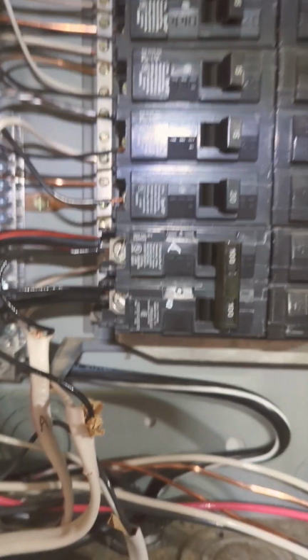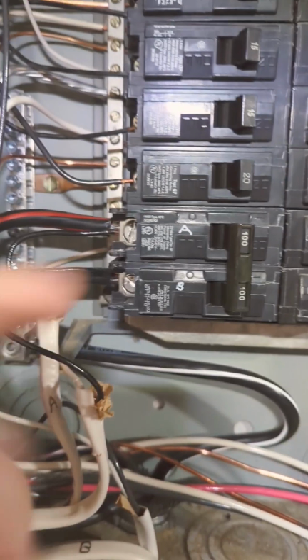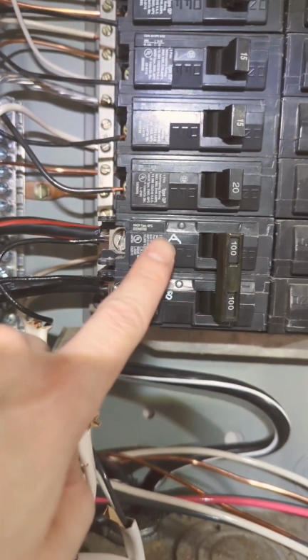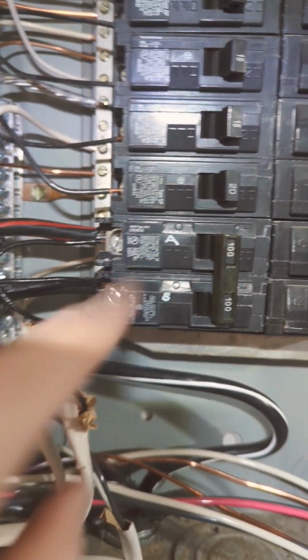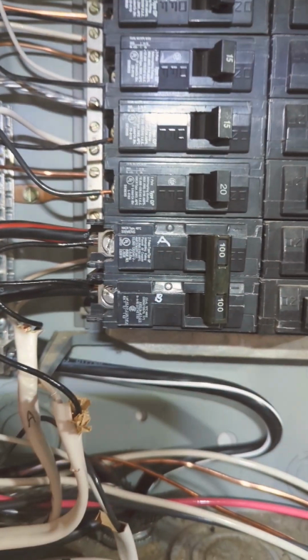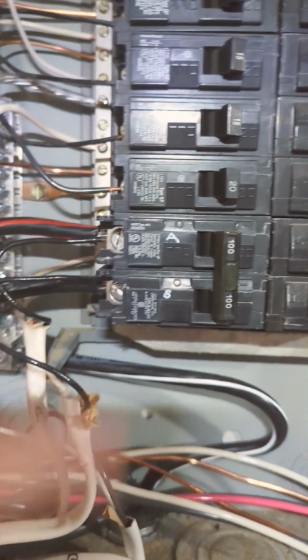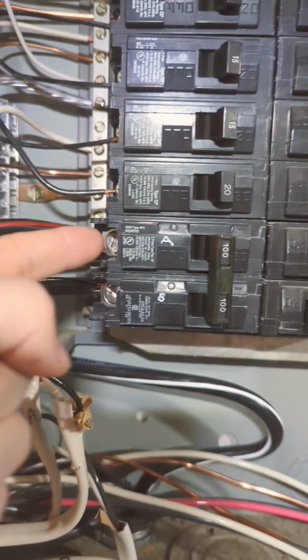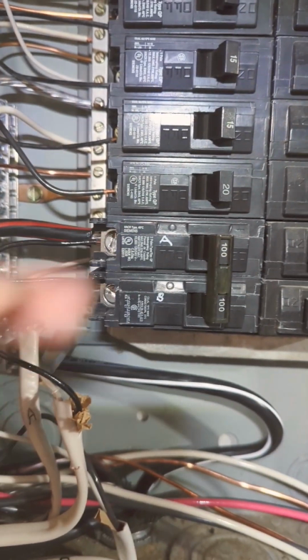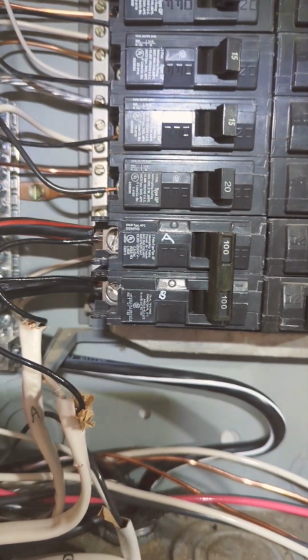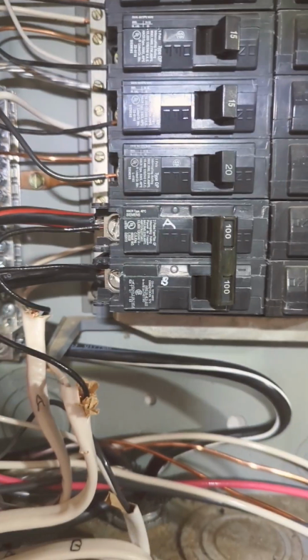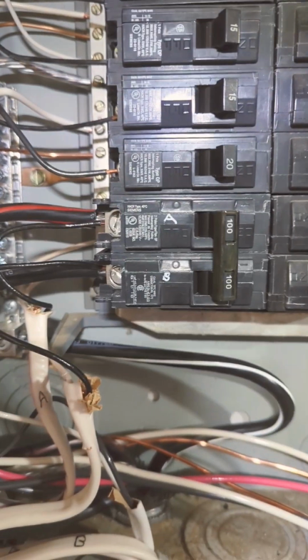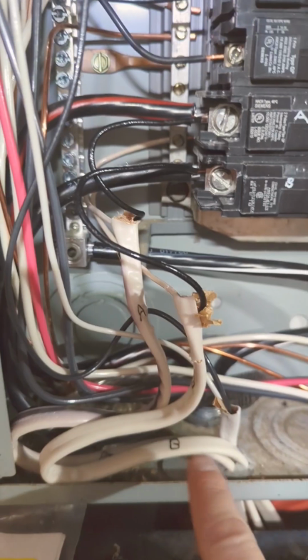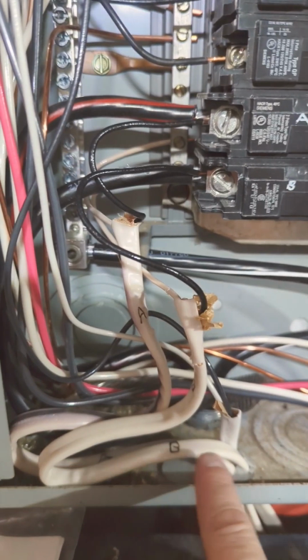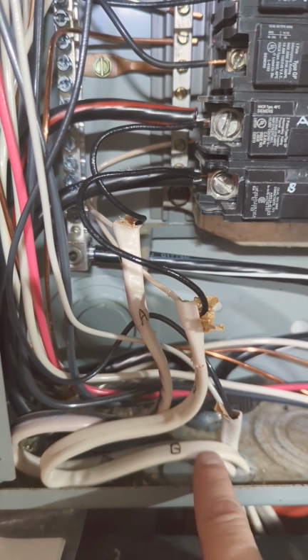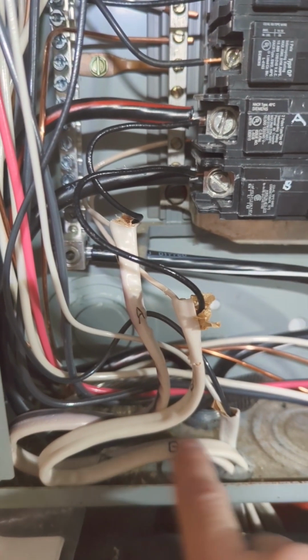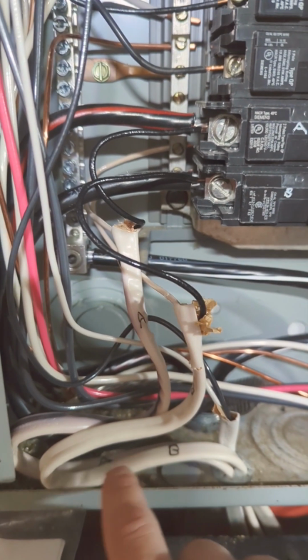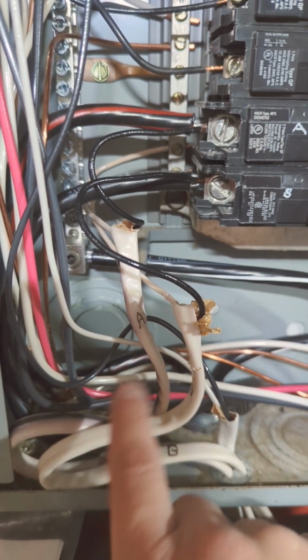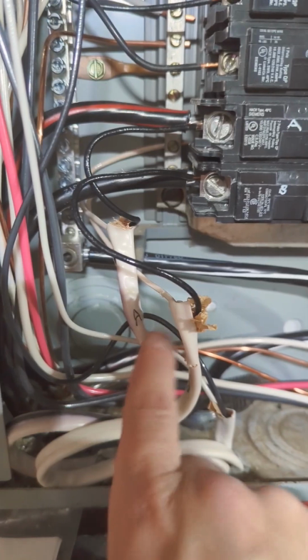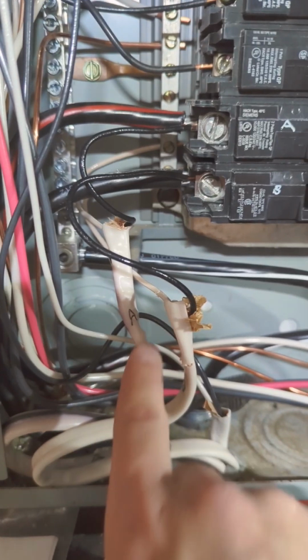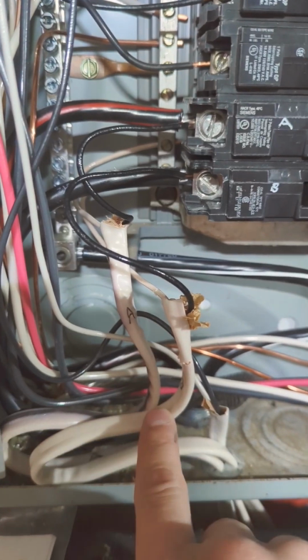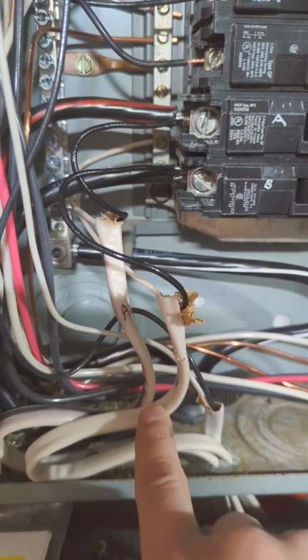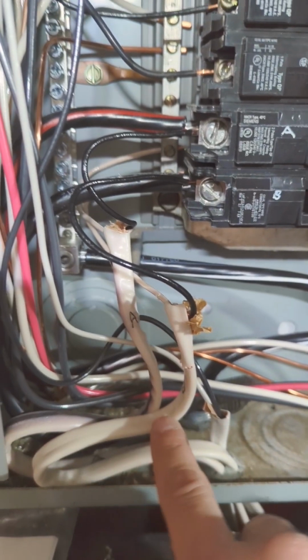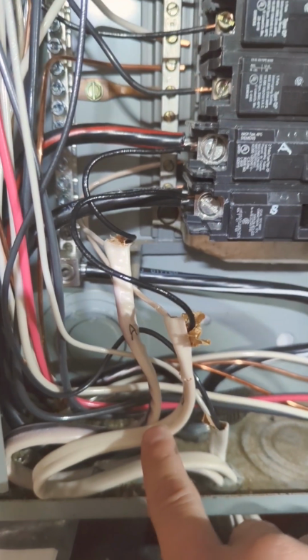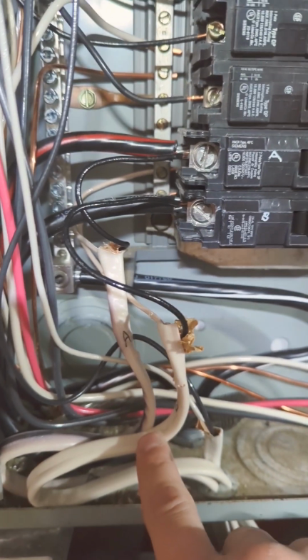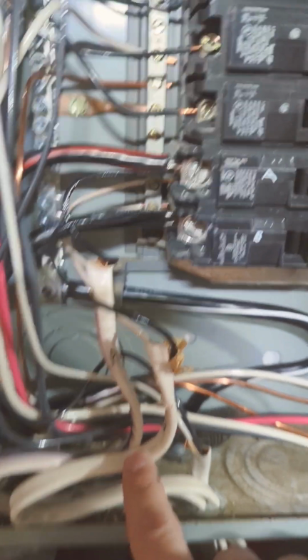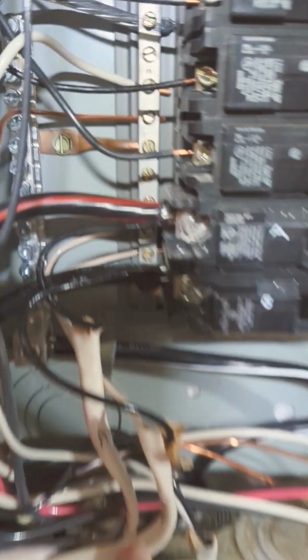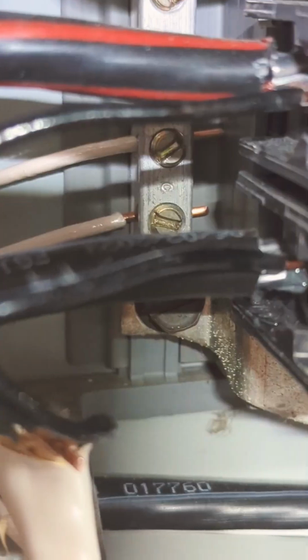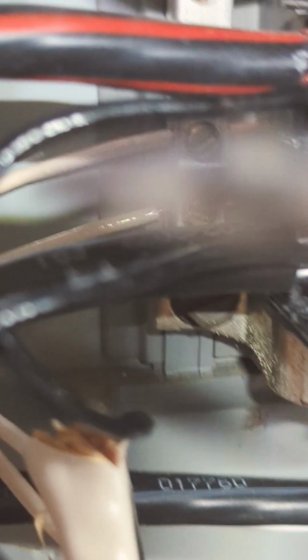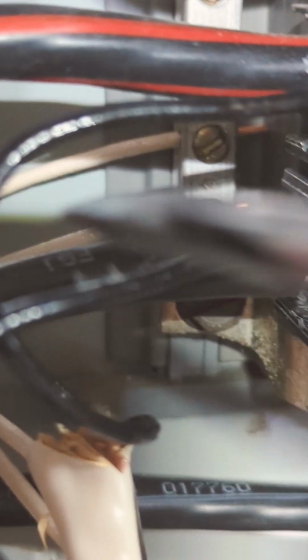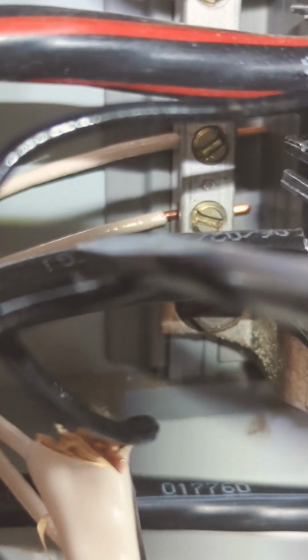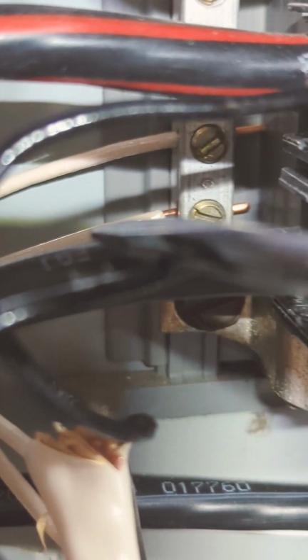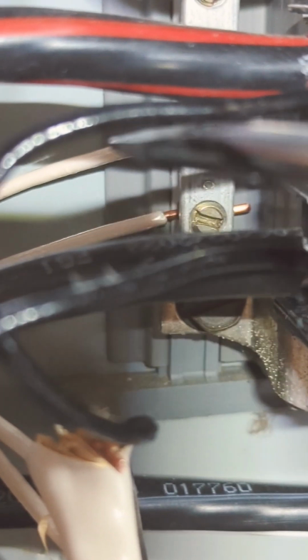Find yourself a circuit breaker that you can tap into. This goes to my sub-panel and you're going to need two electrical wires. I labeled one A and B to correspond with everything else.